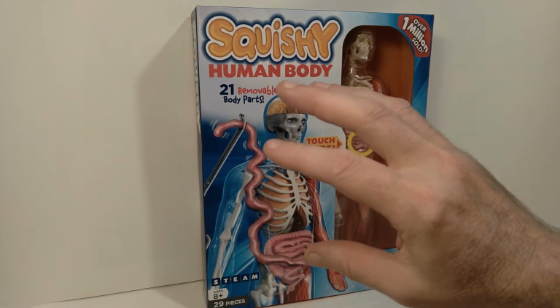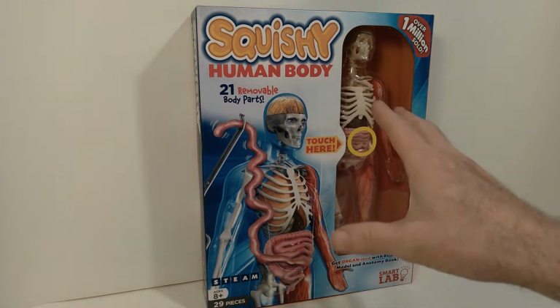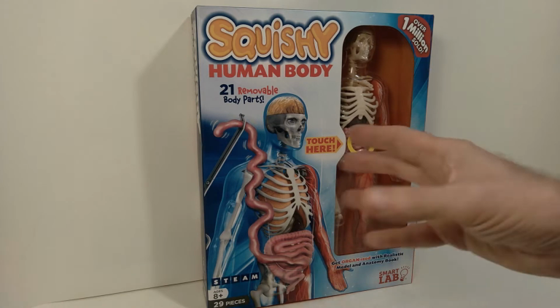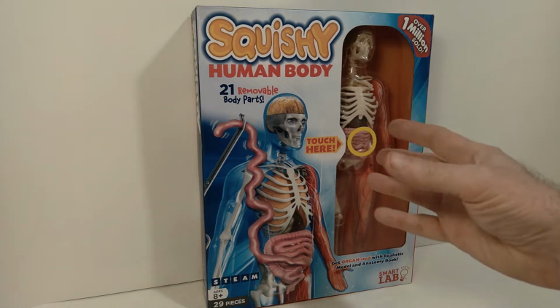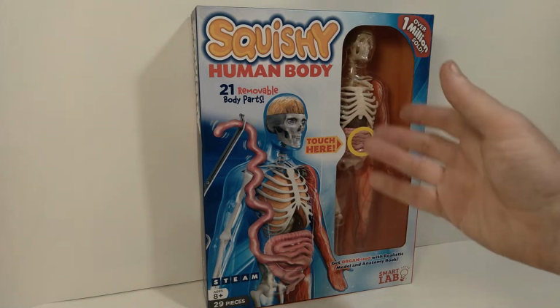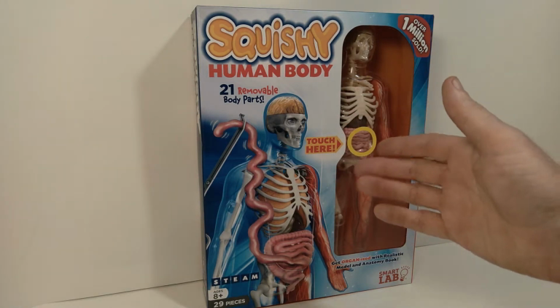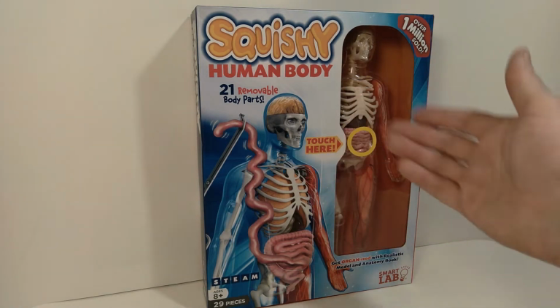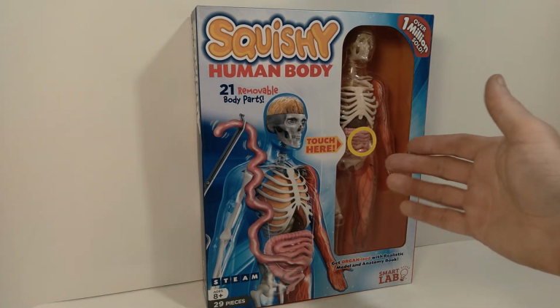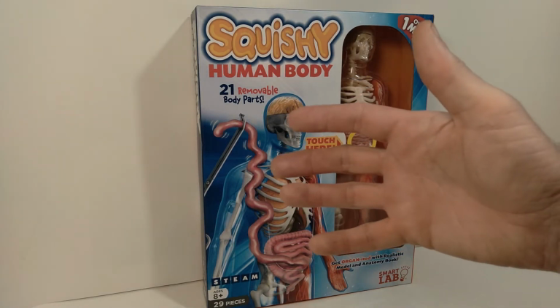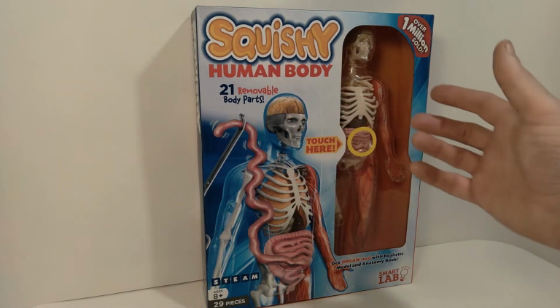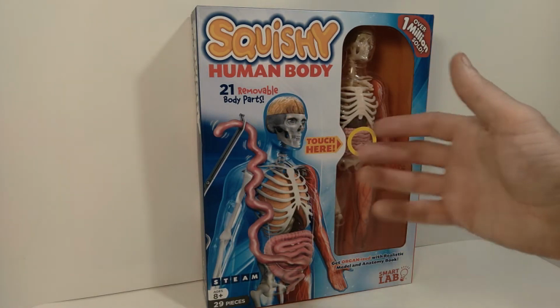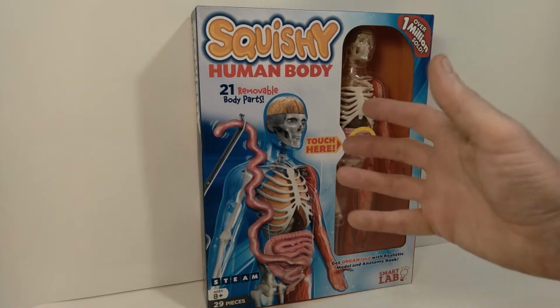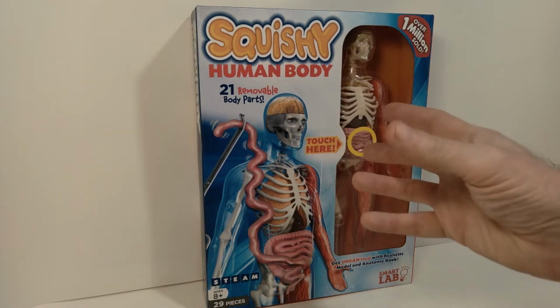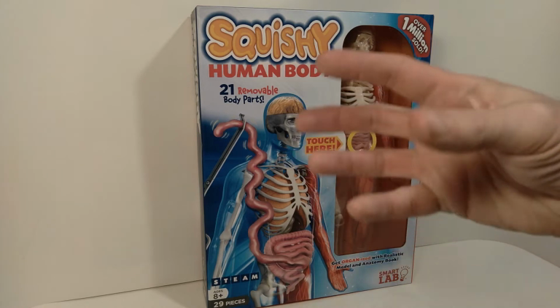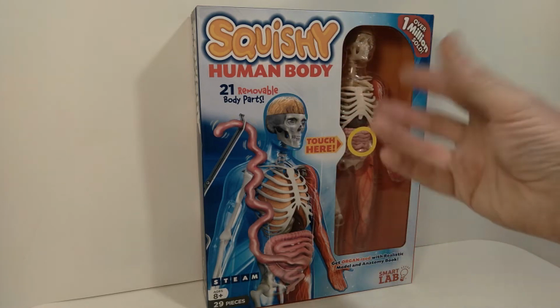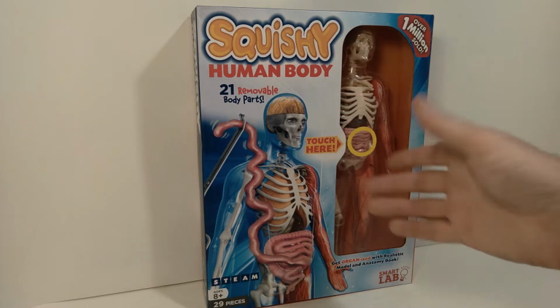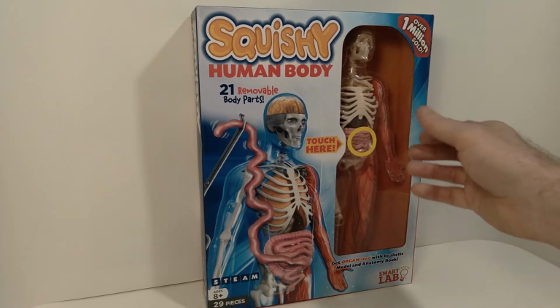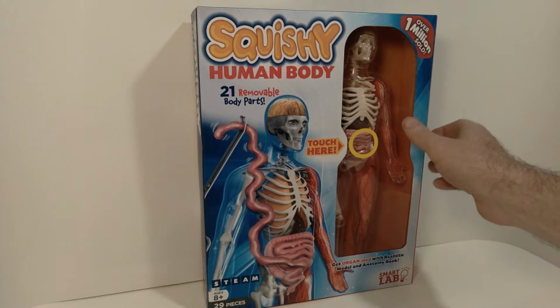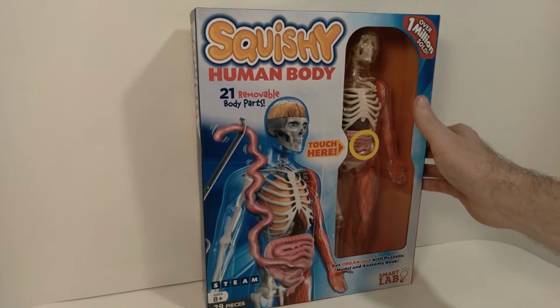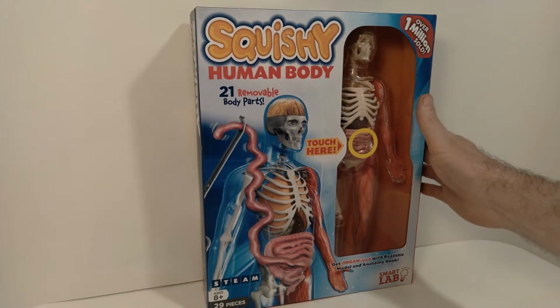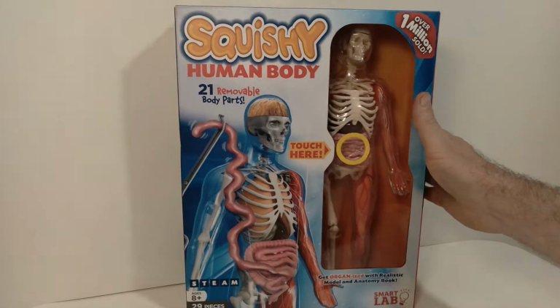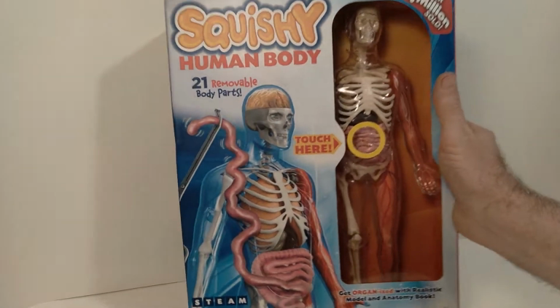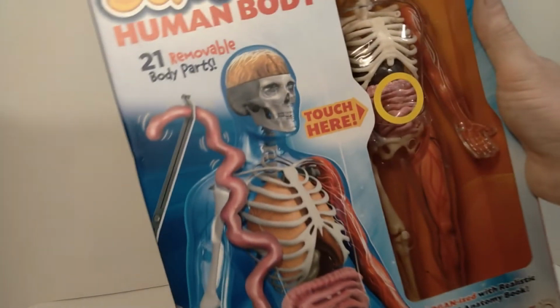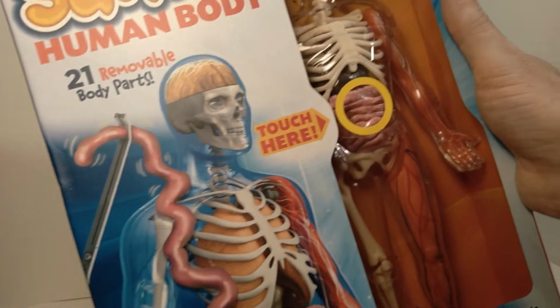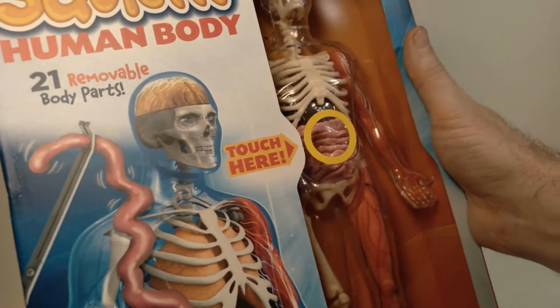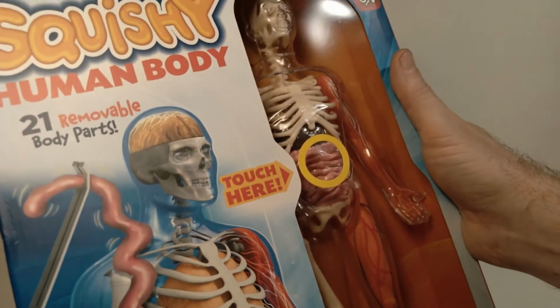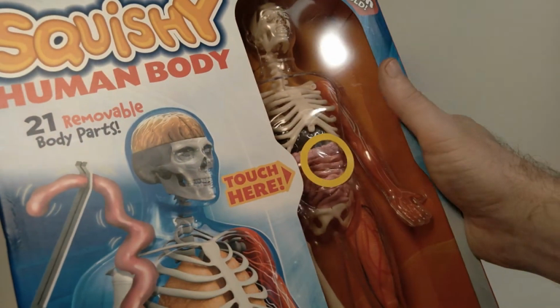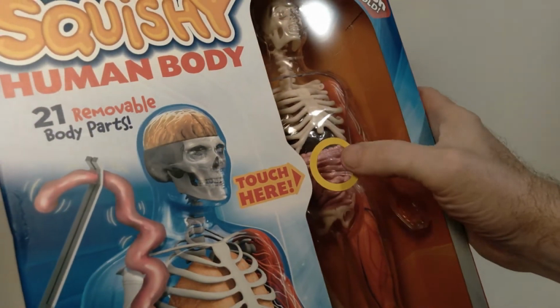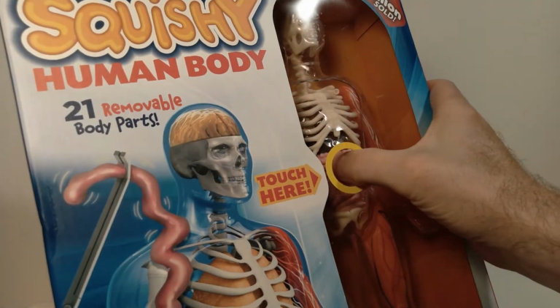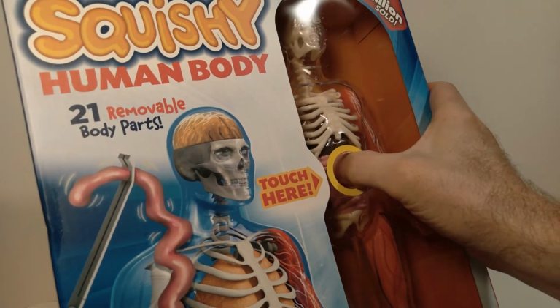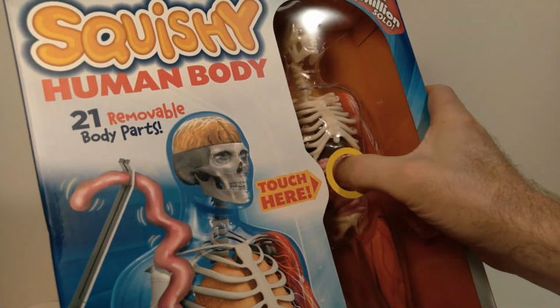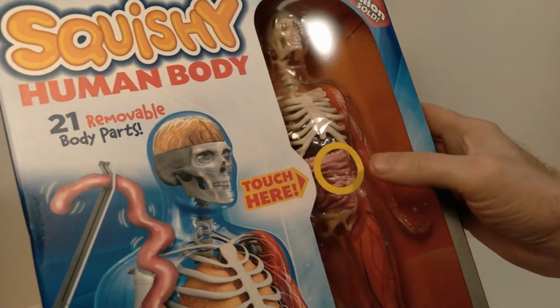So what it is — it's basically a 1:6 scale version of a human anatomy sculpture. And it's interesting because it has 21 removable body parts, and the organs inside are sort of squishy.